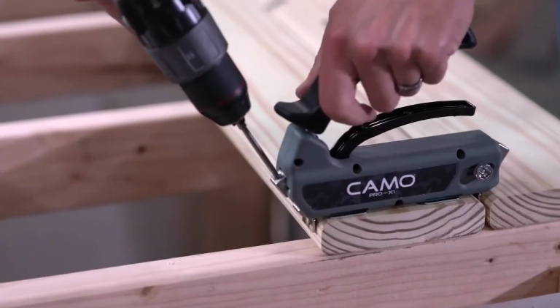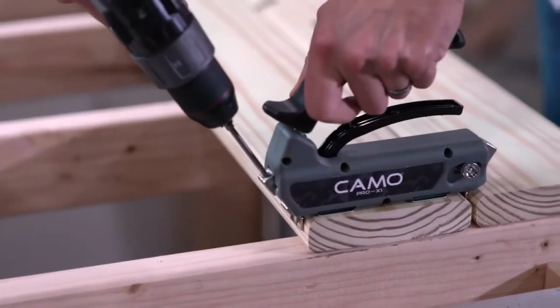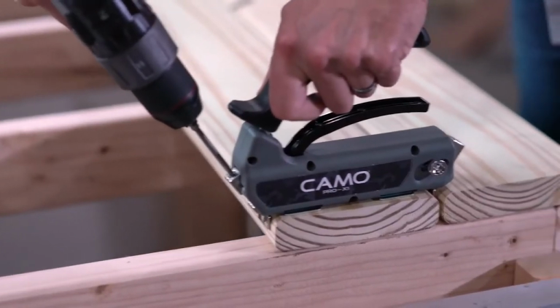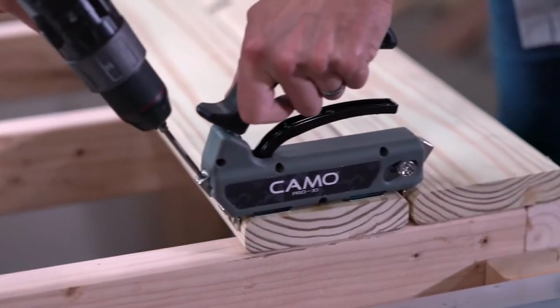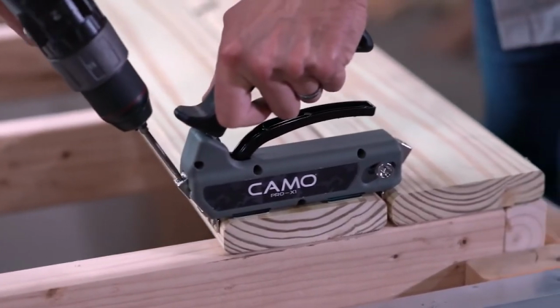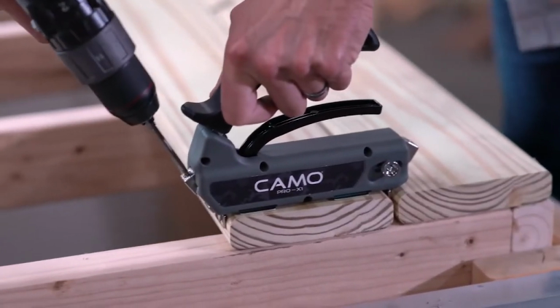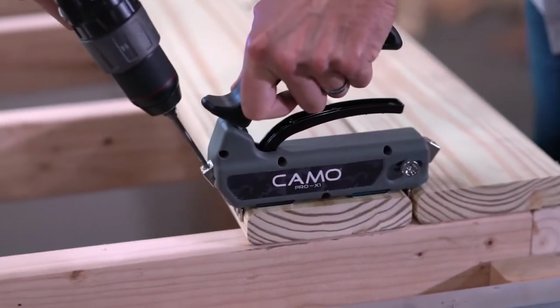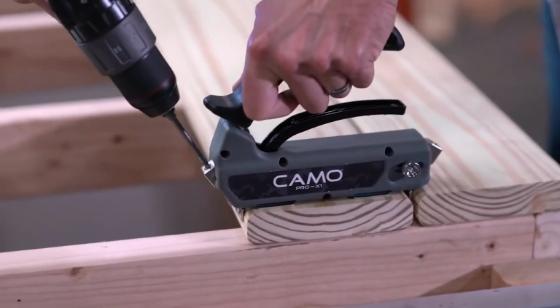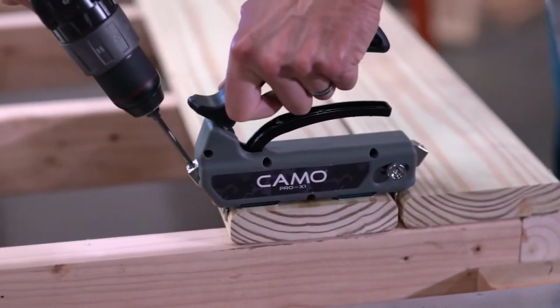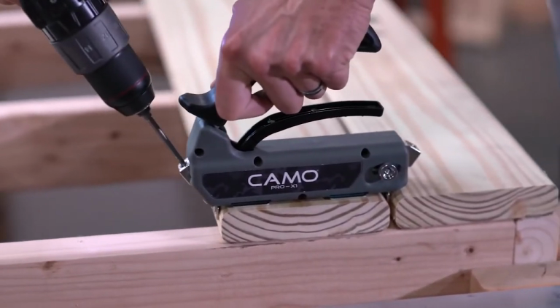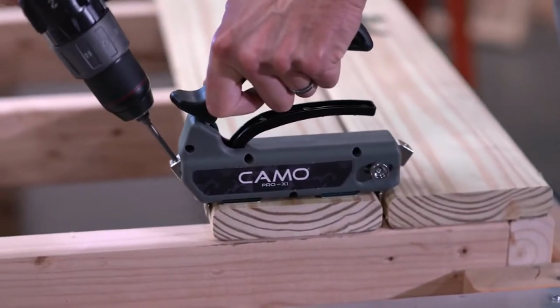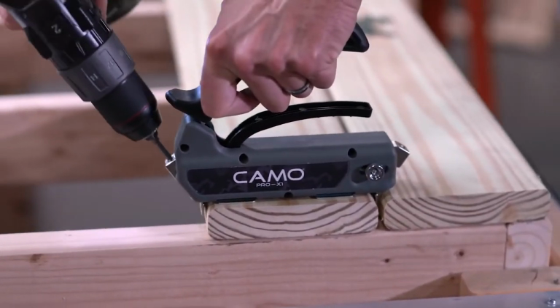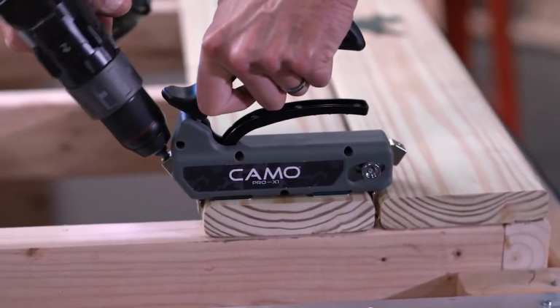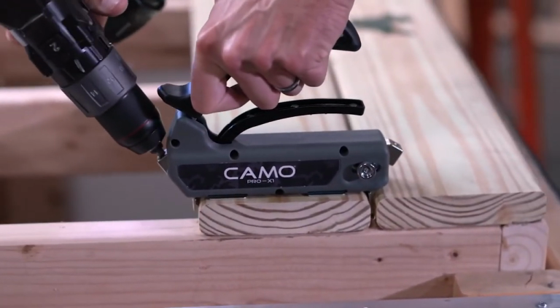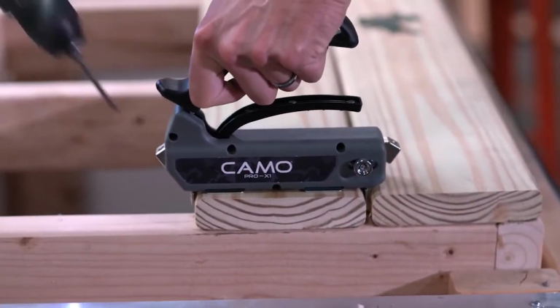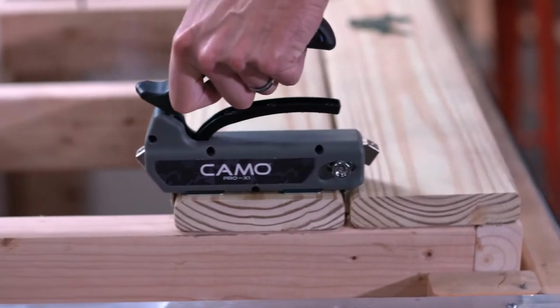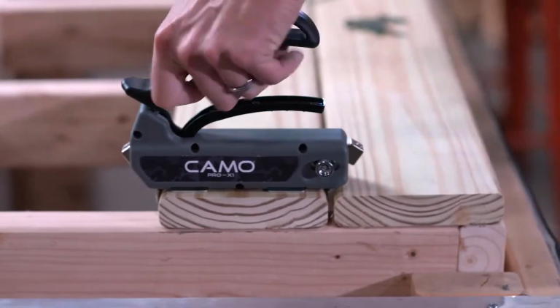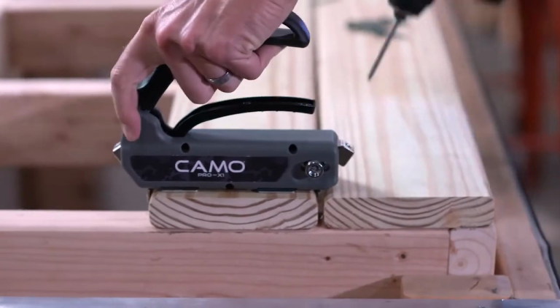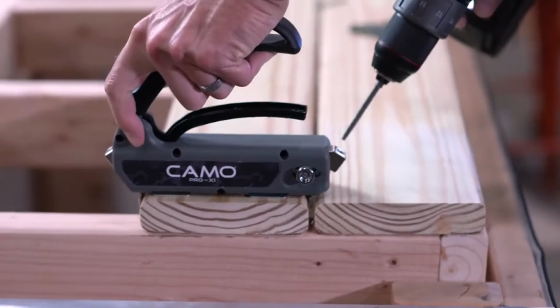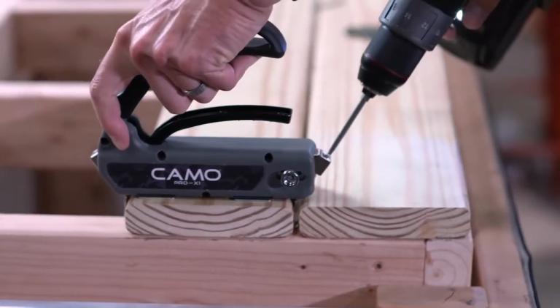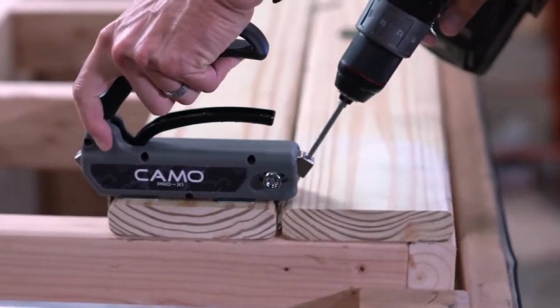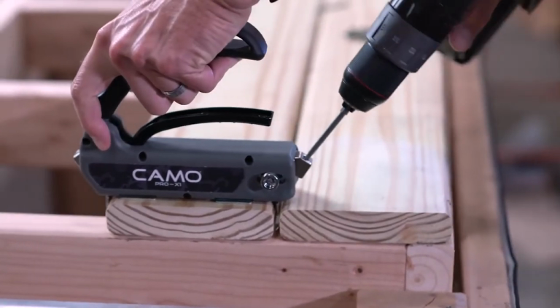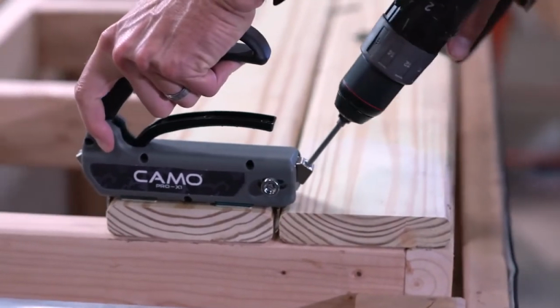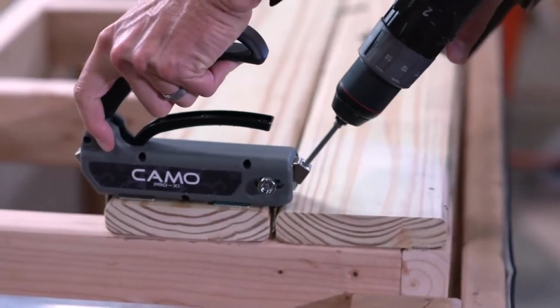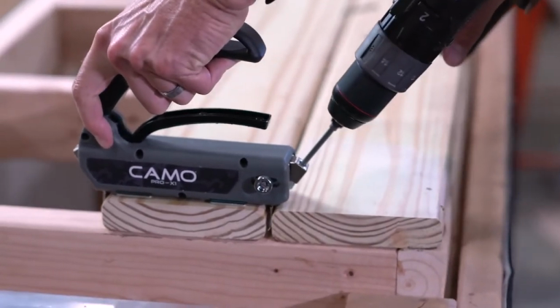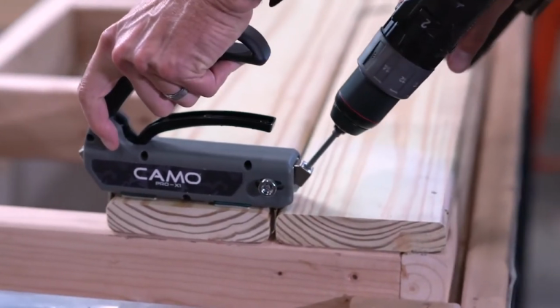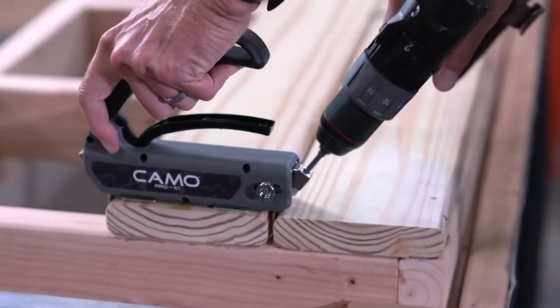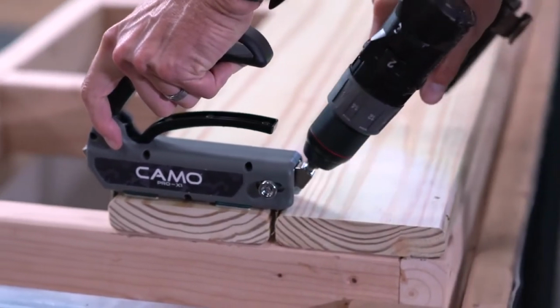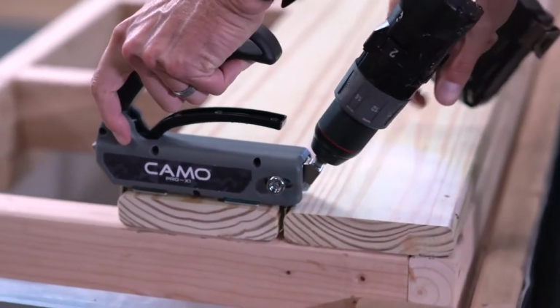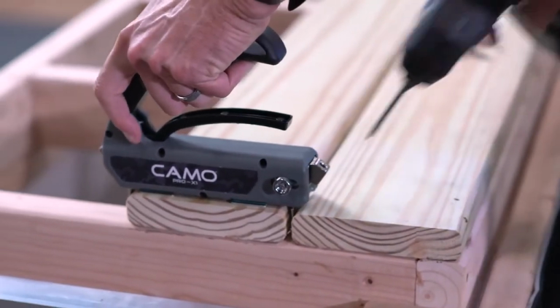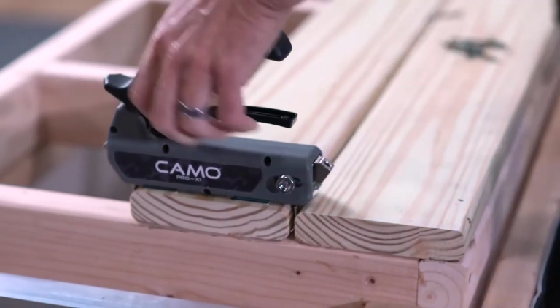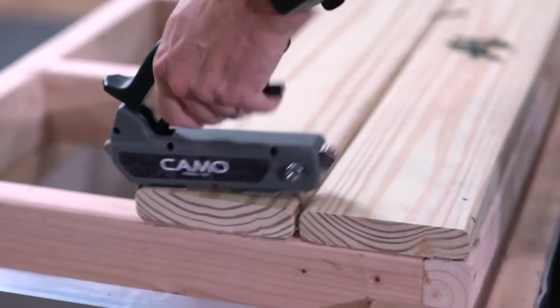However, the Pro X1 guide creates an automatic 1/16th inch spacing between boards. The tighter gap is perfect for the typical shrinkage that occurs in these boards.